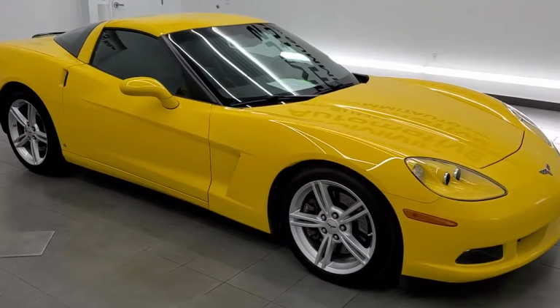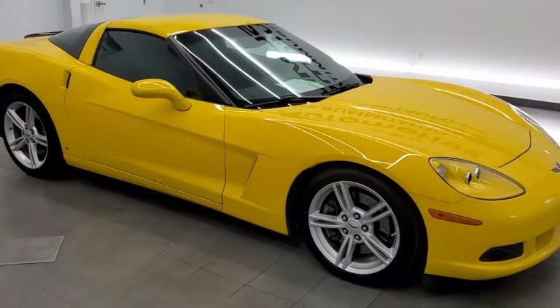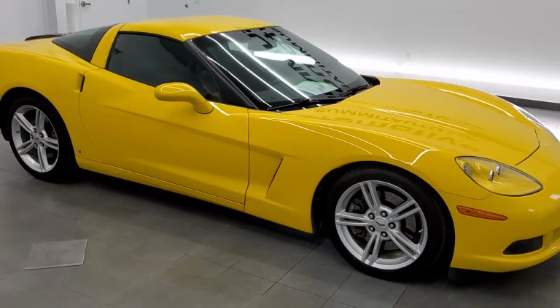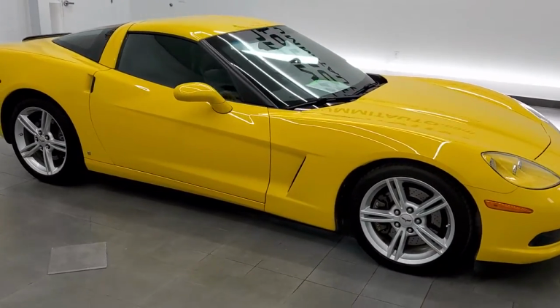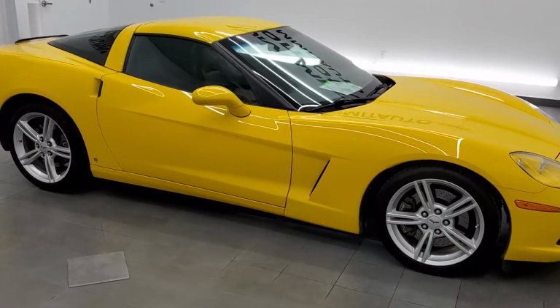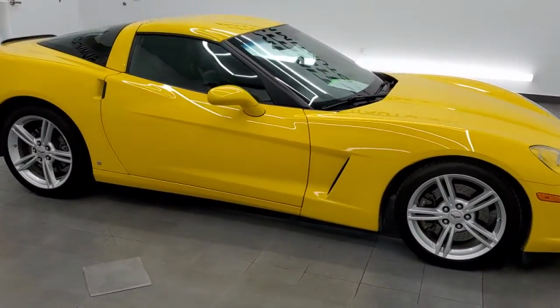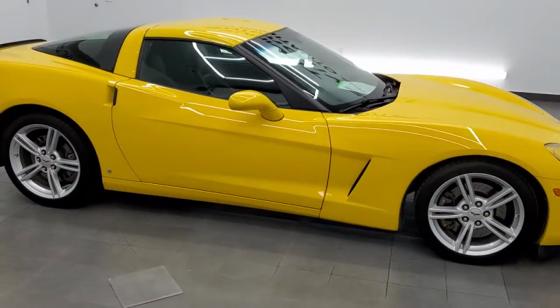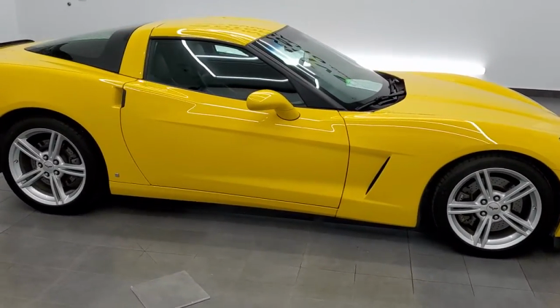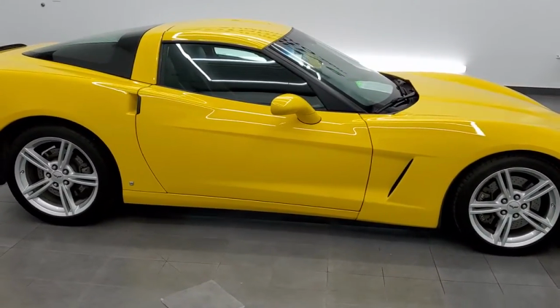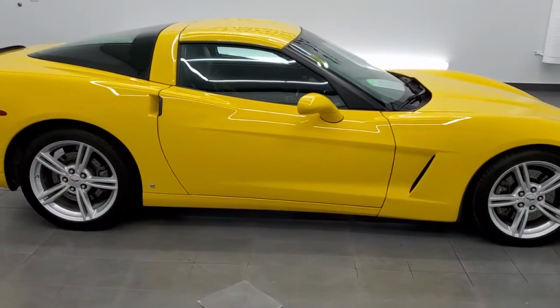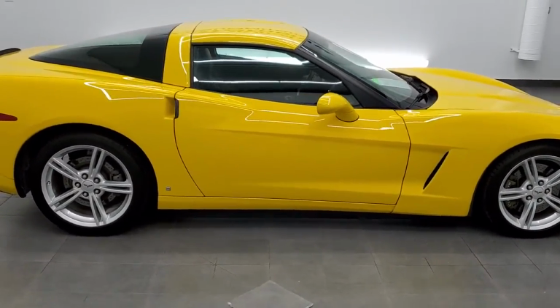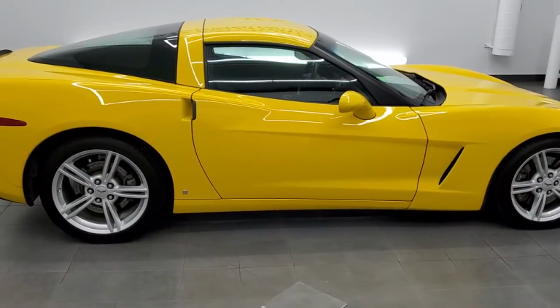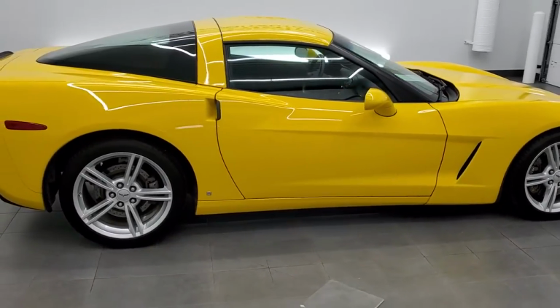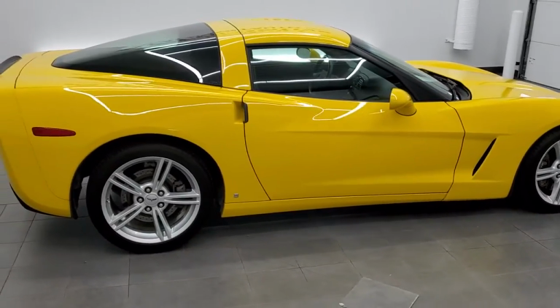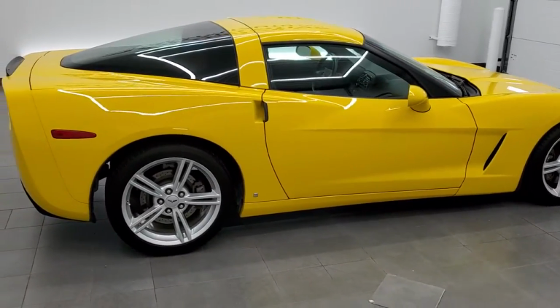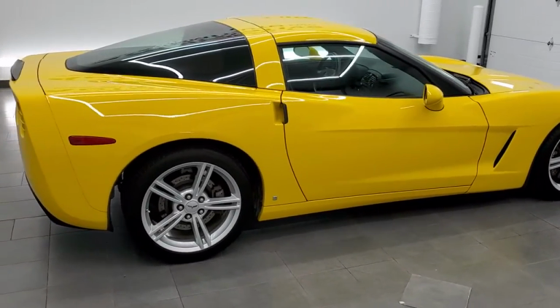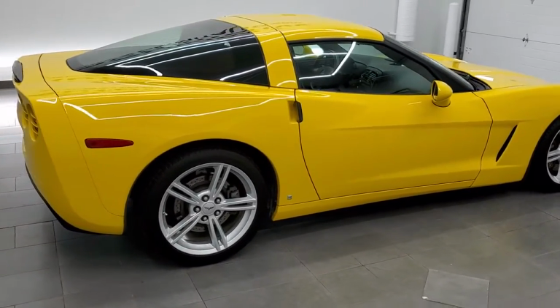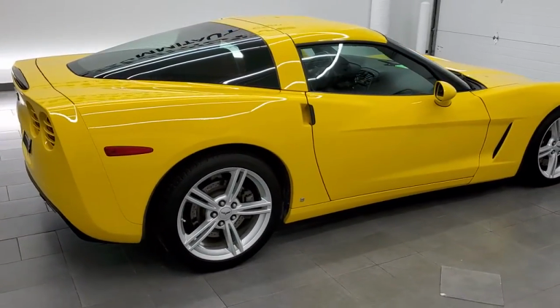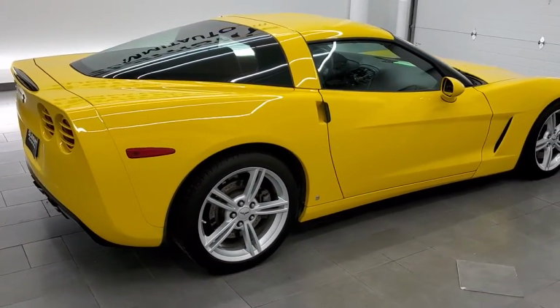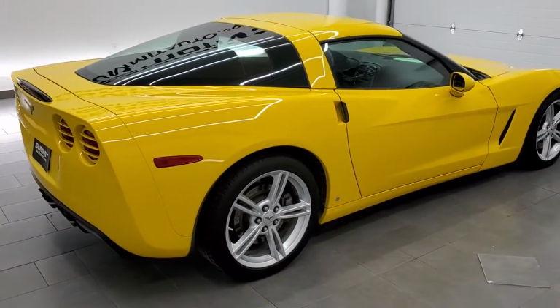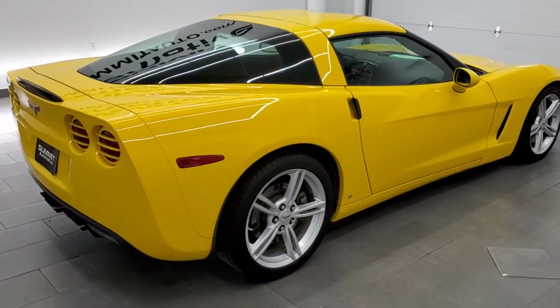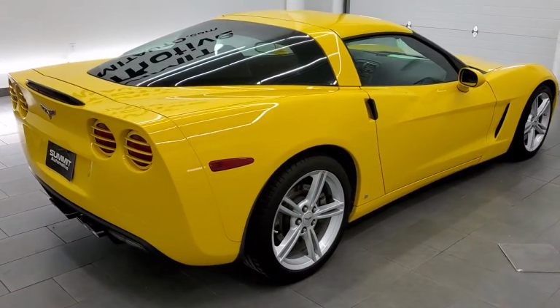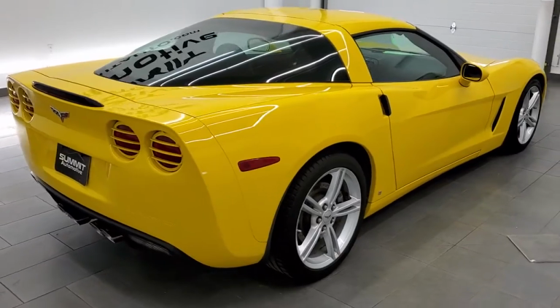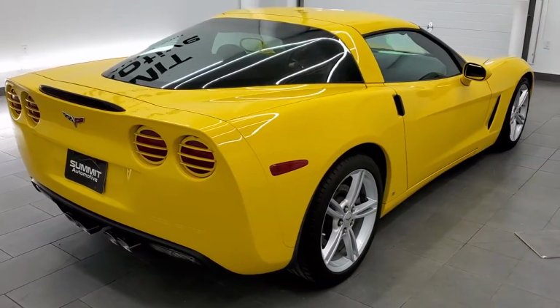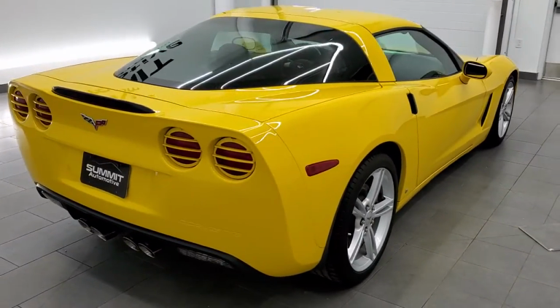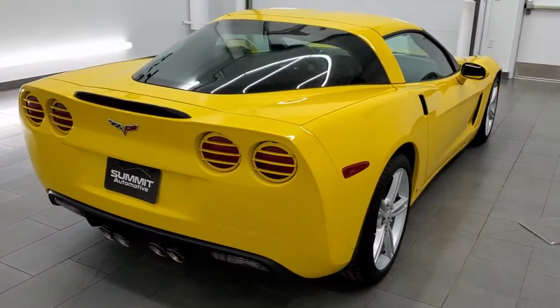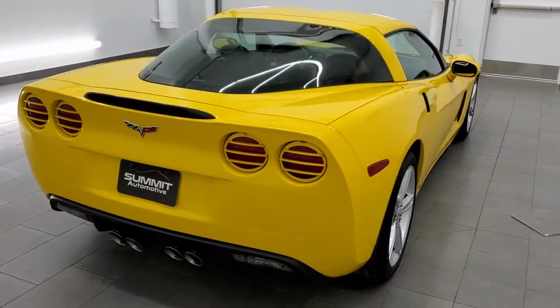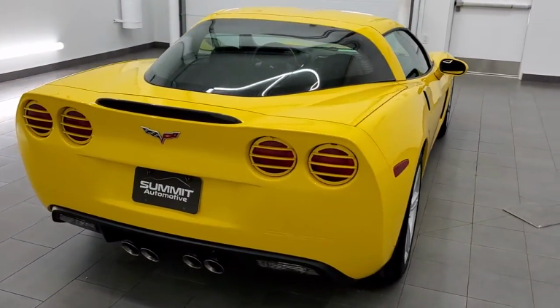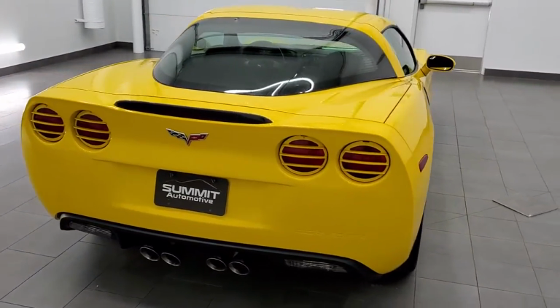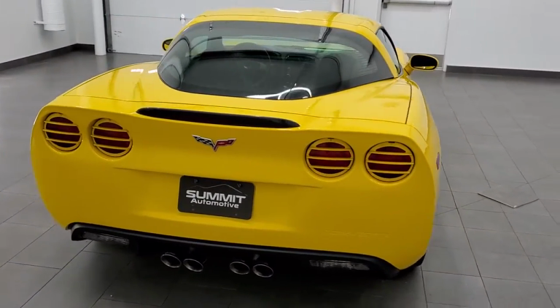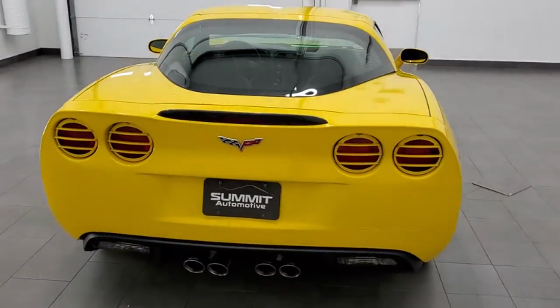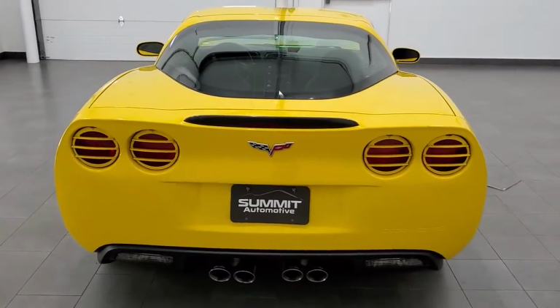This 2008 Chevy Corvette is stock number 11833ZA. We are here at Summit Automotive in Fond du Lac, Wisconsin, your new and used sports car headquarters.